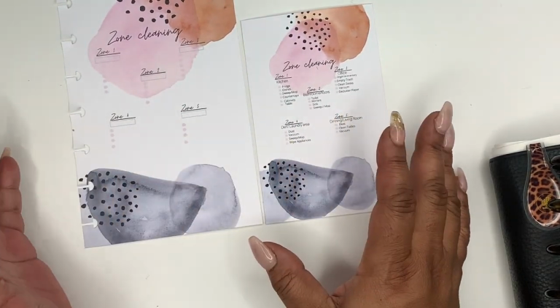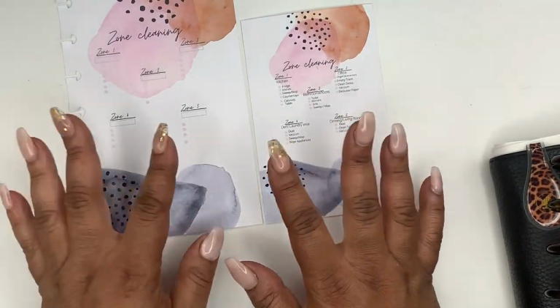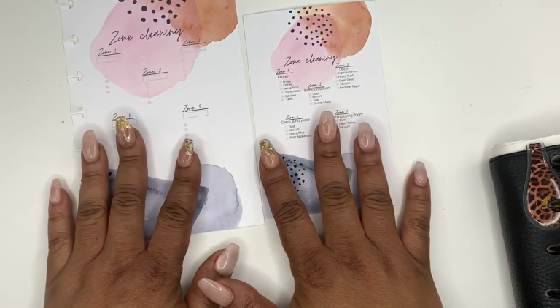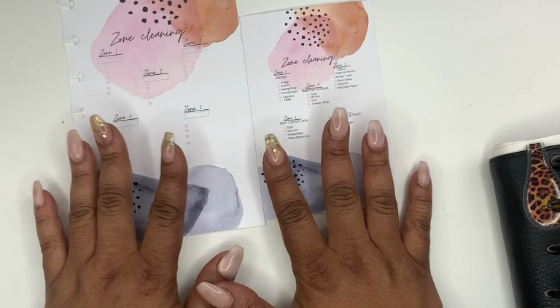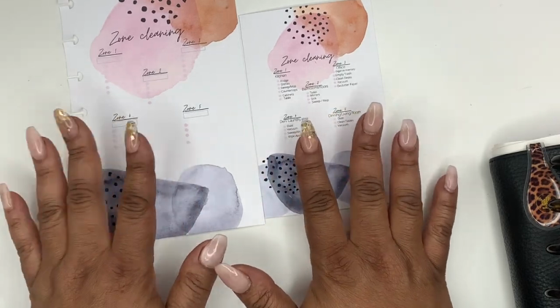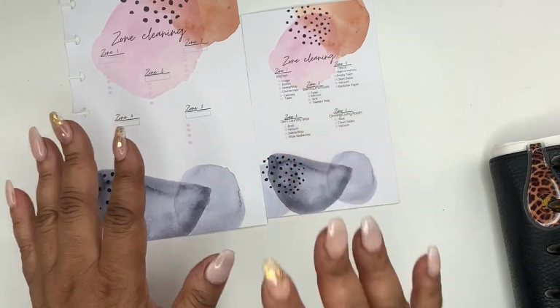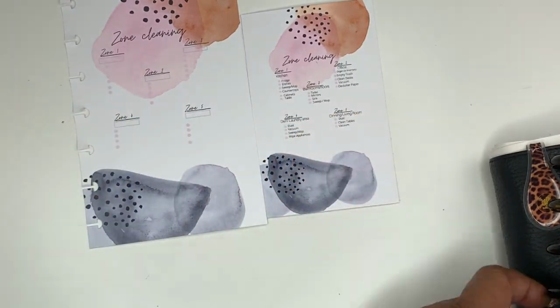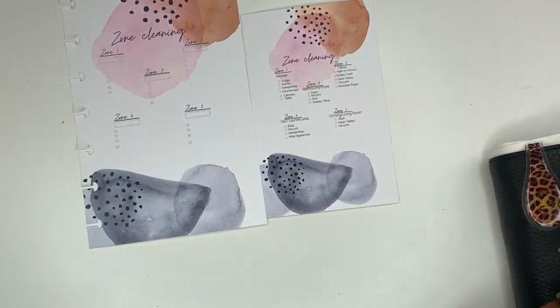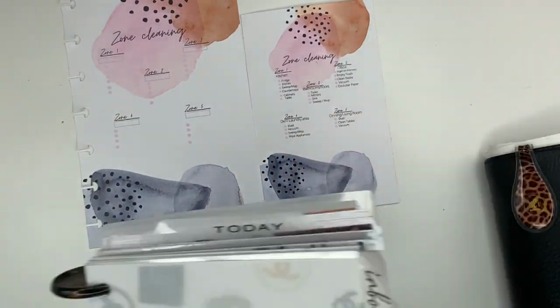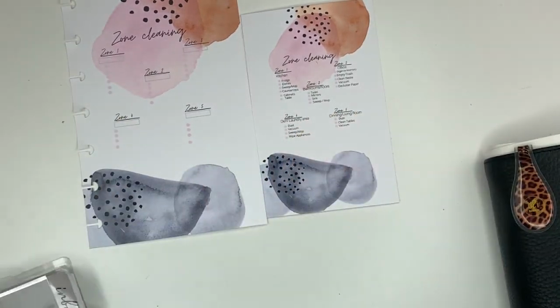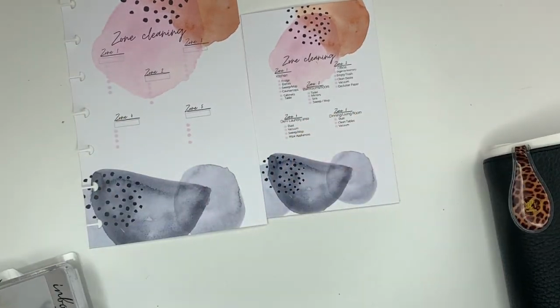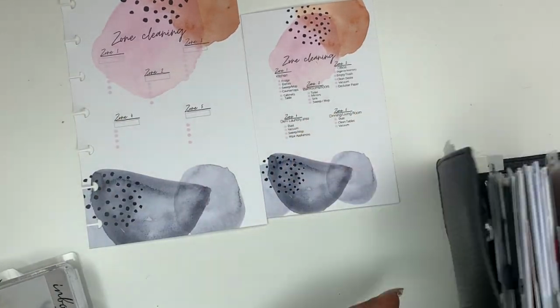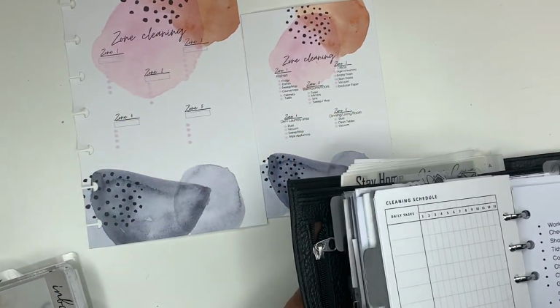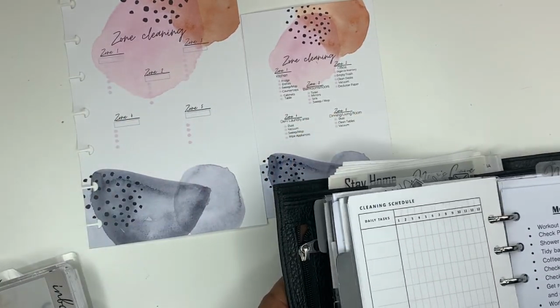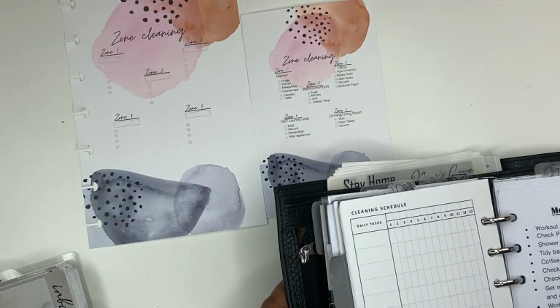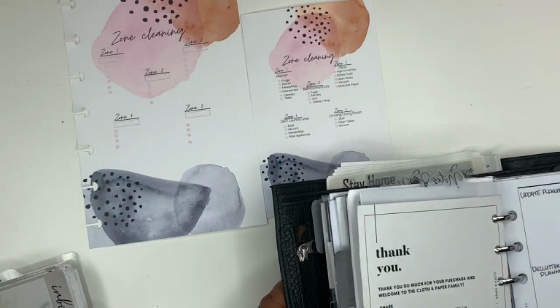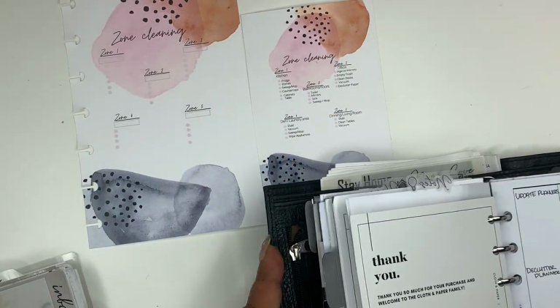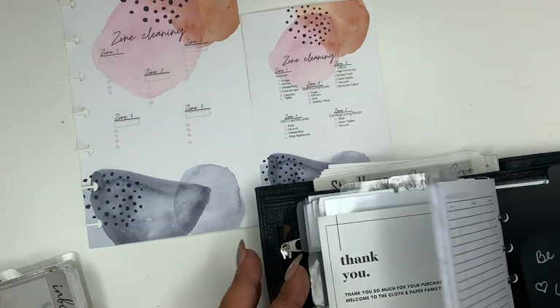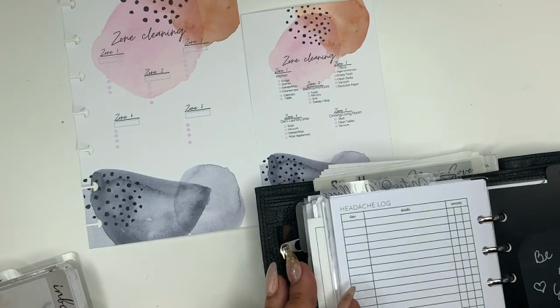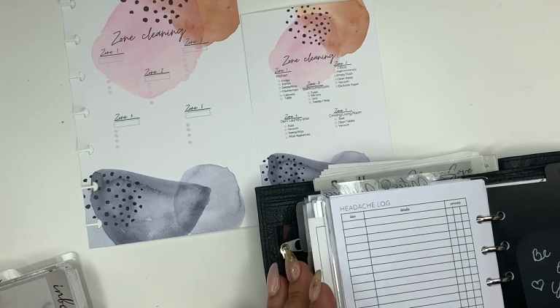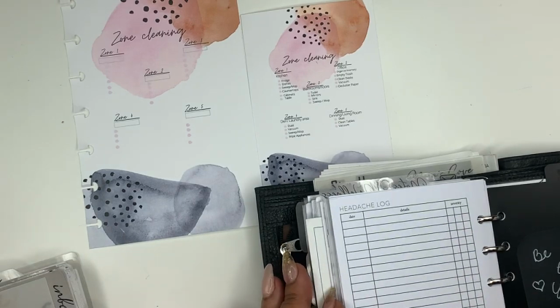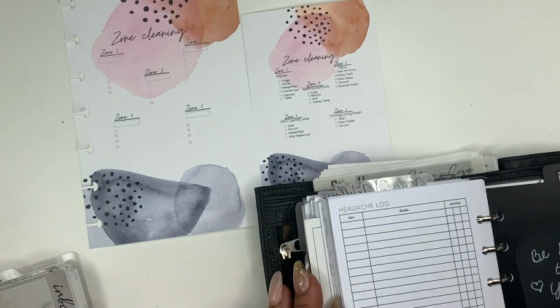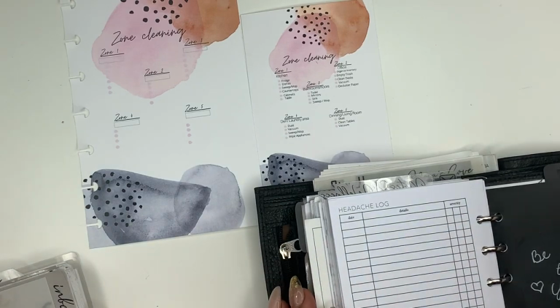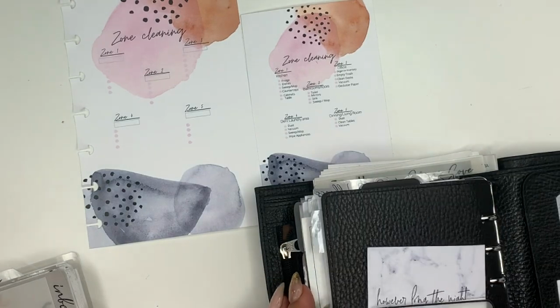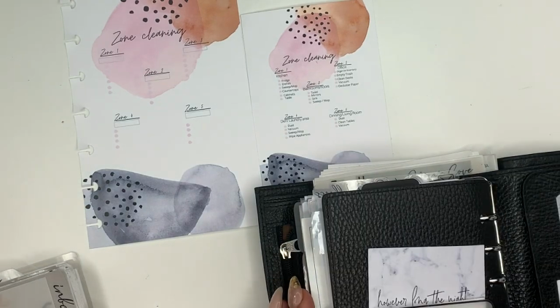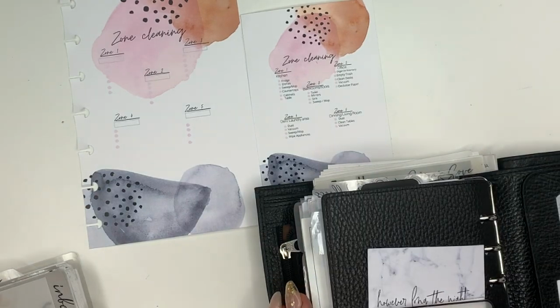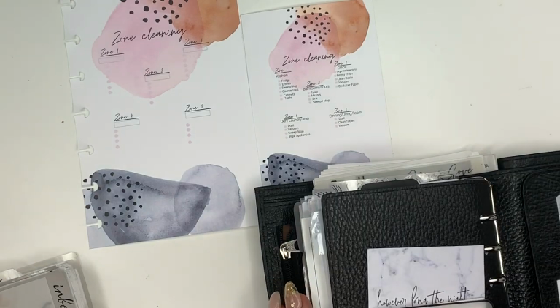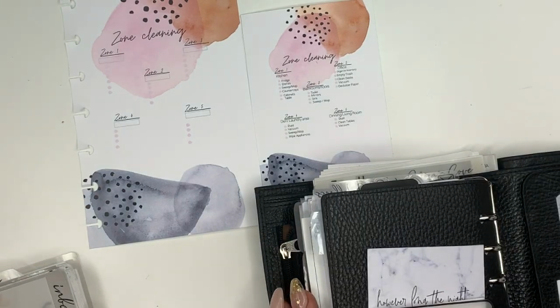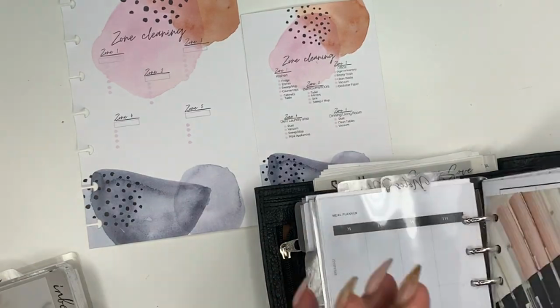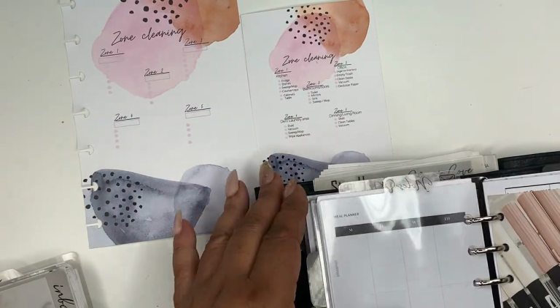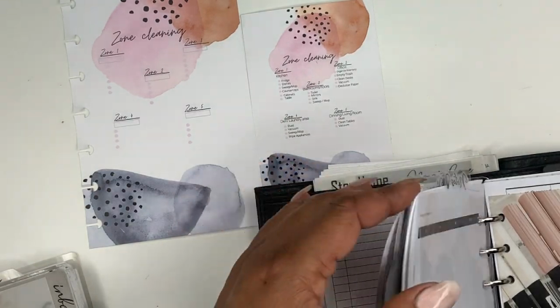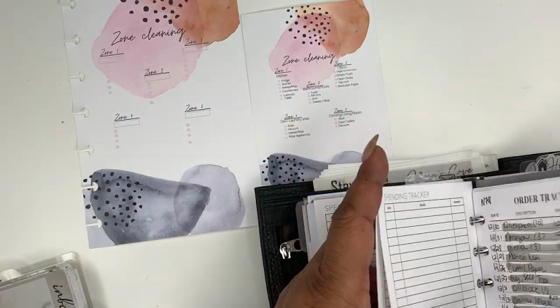I have some different sizes here. I just wanted to show you guys the insert that we're going to be referencing today.